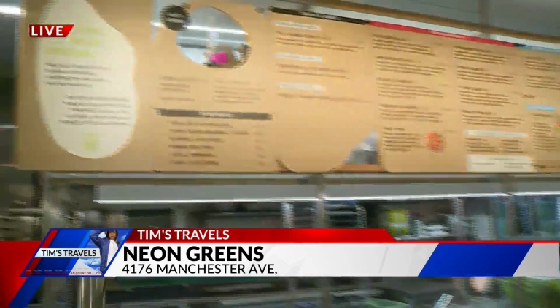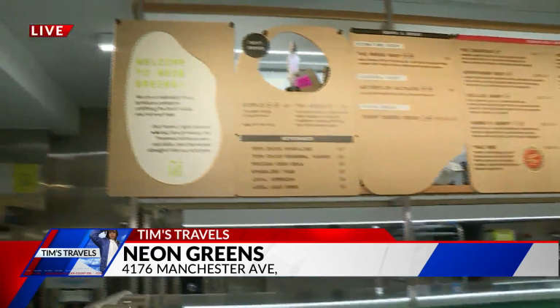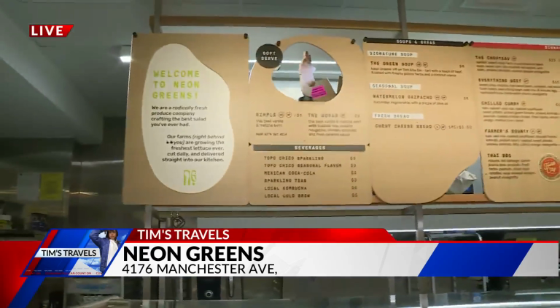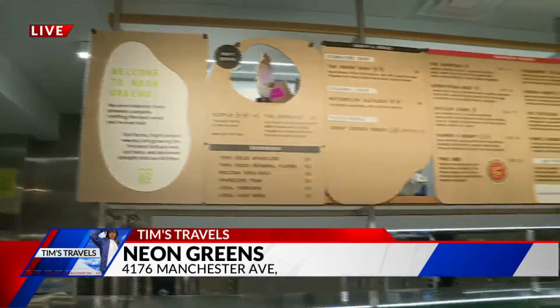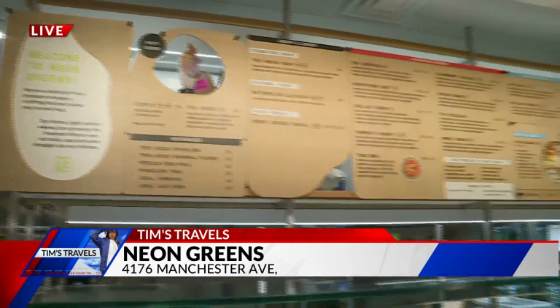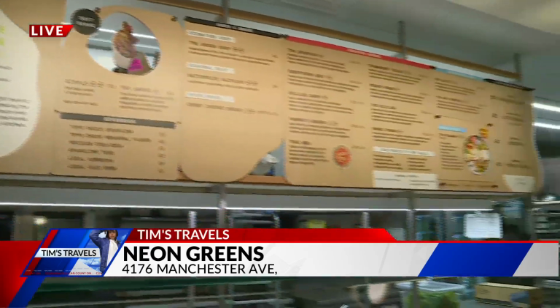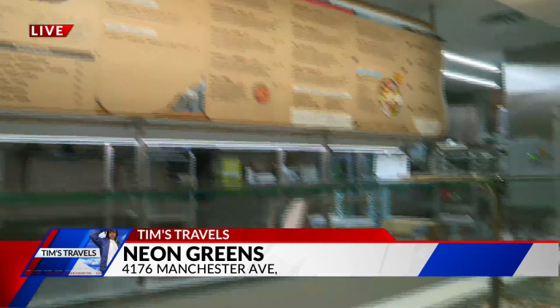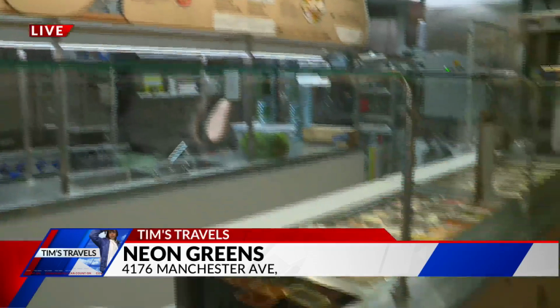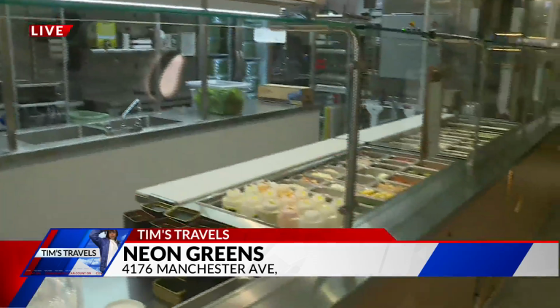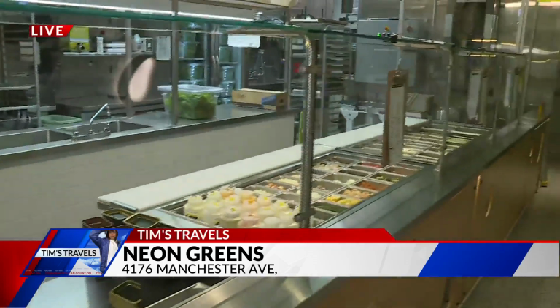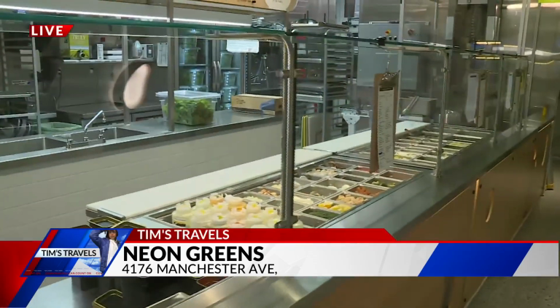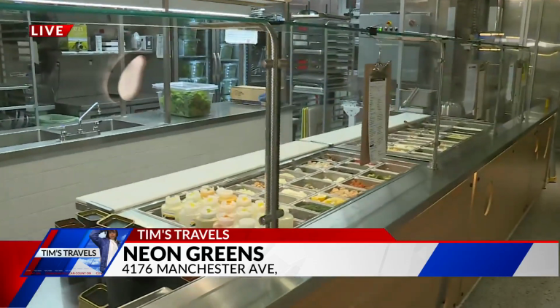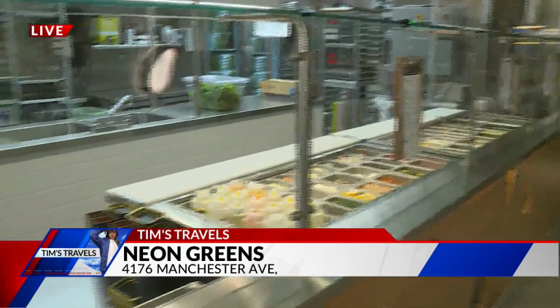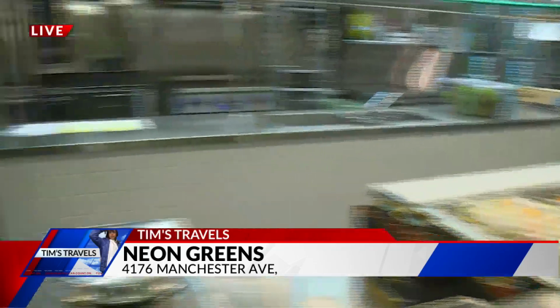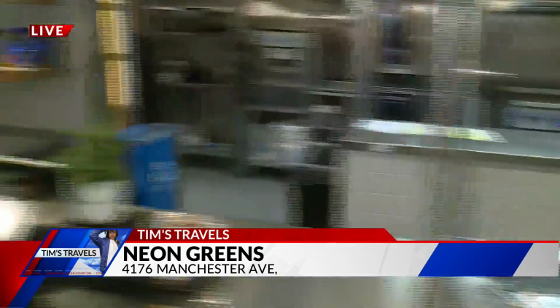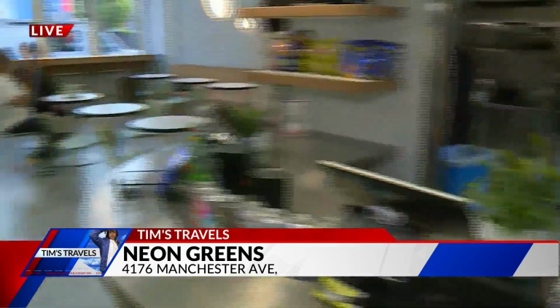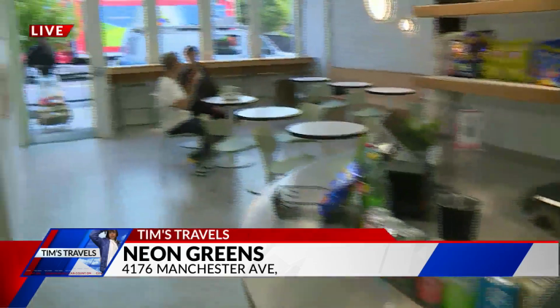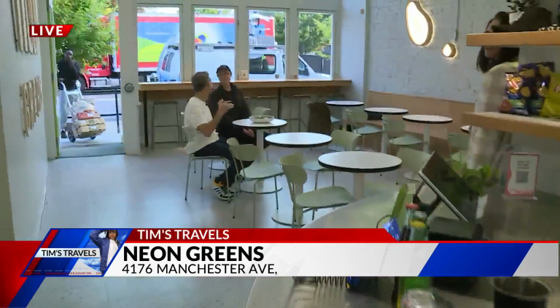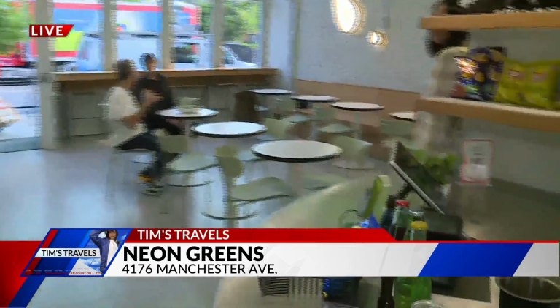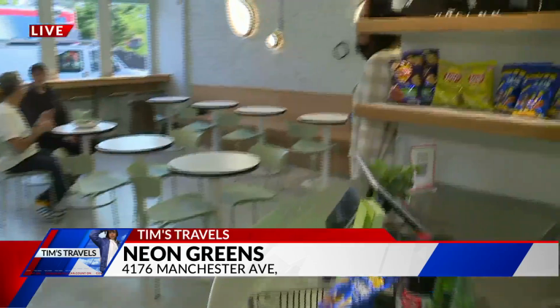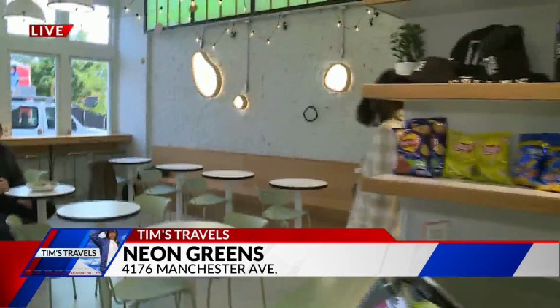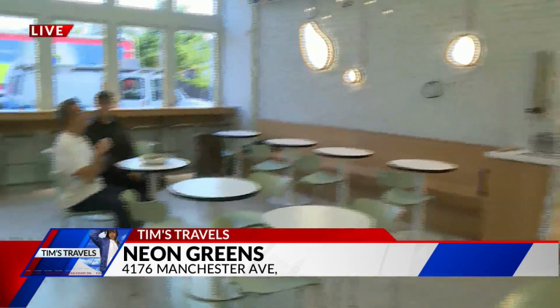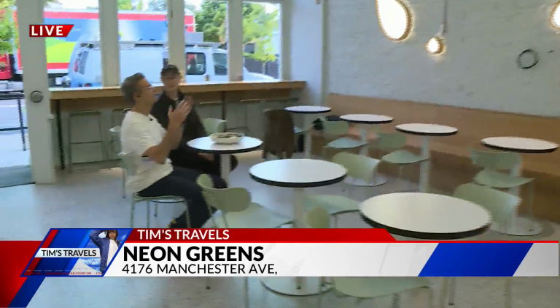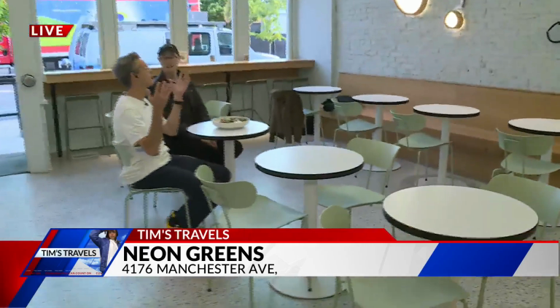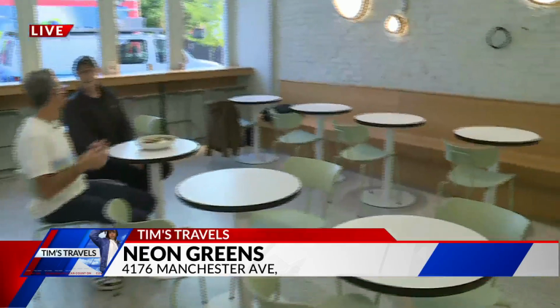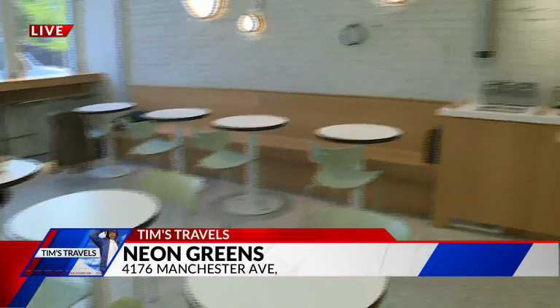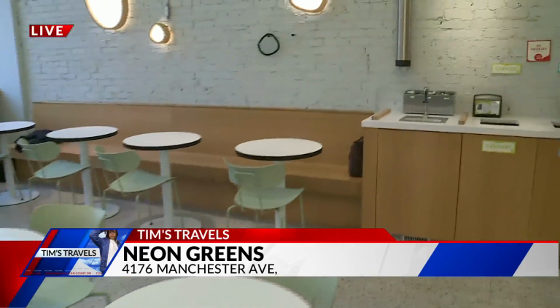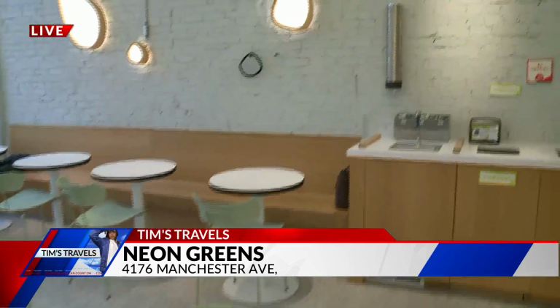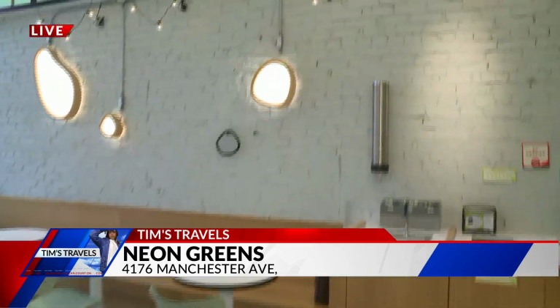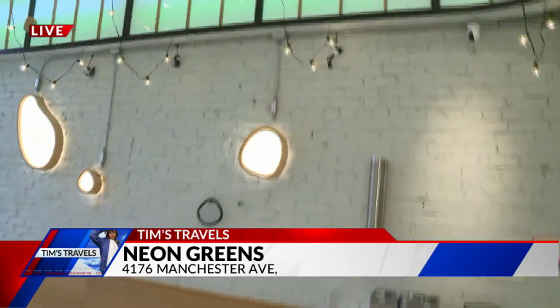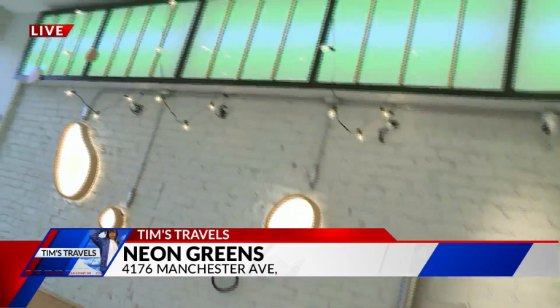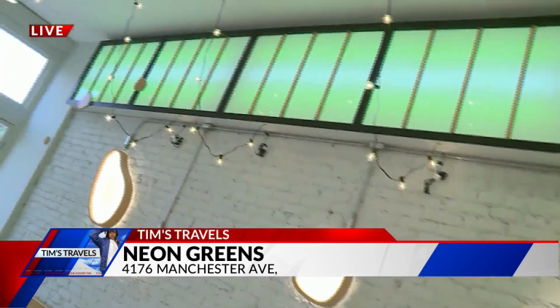Set design is something you're pretty familiar with. You're a set designer in New York City — you were living there for about 11 years. You designed this place pretty good. Oh, thank you. Pretty good job there. It's been a lot of fun.